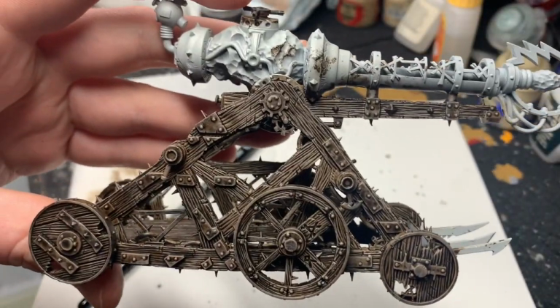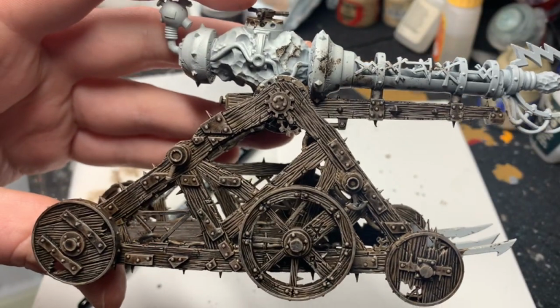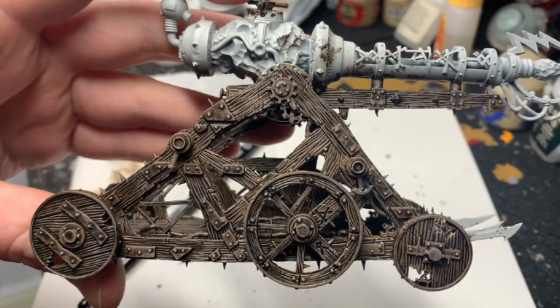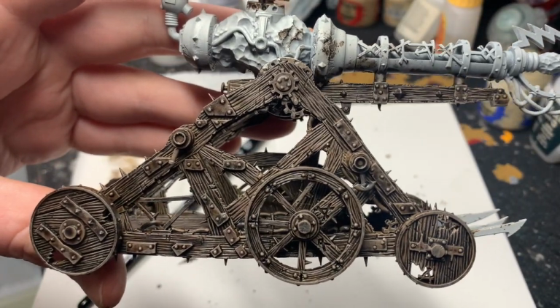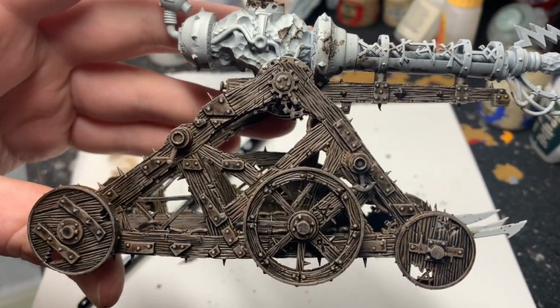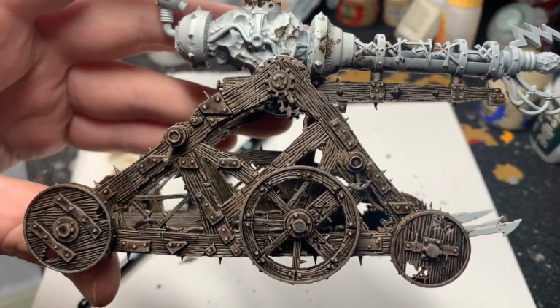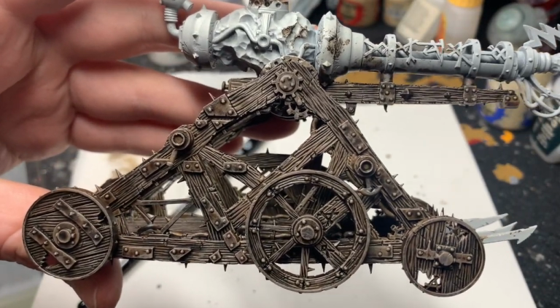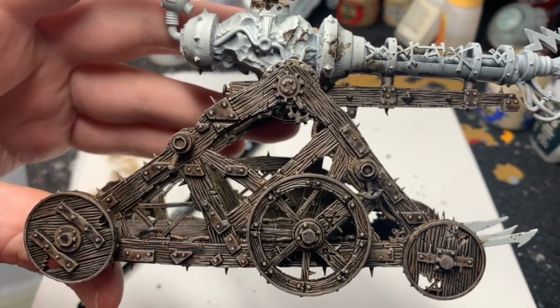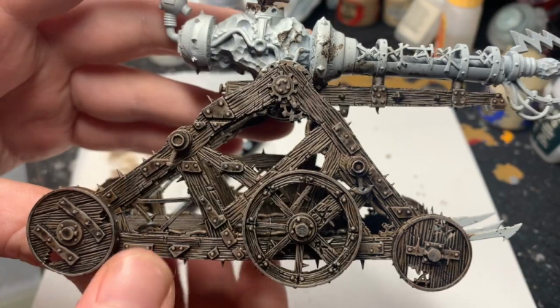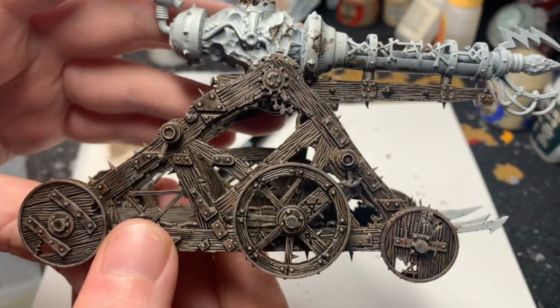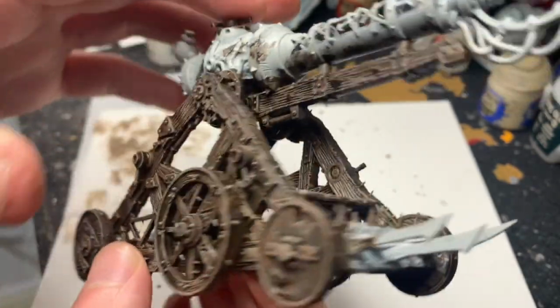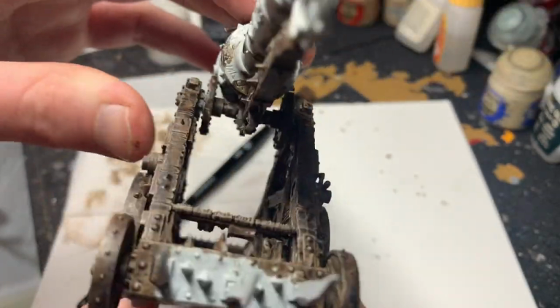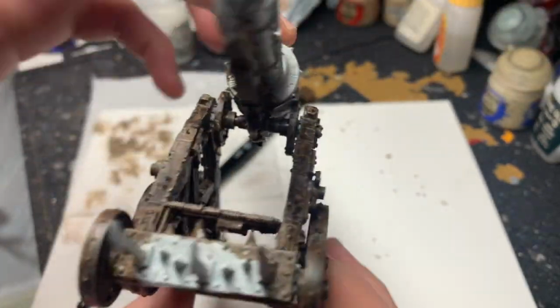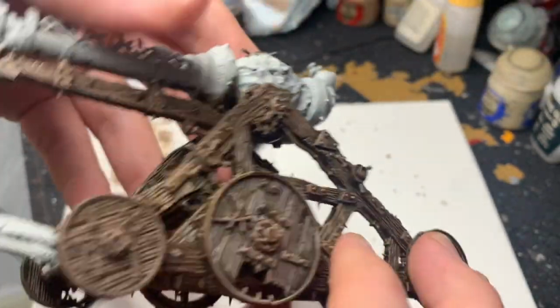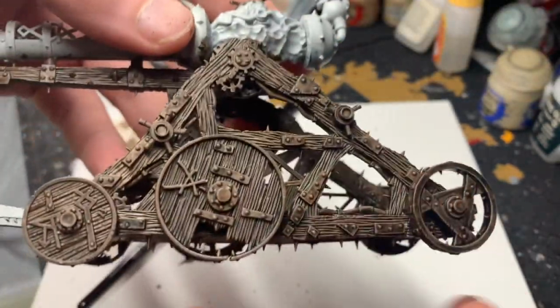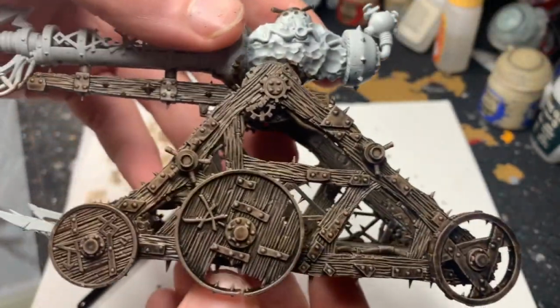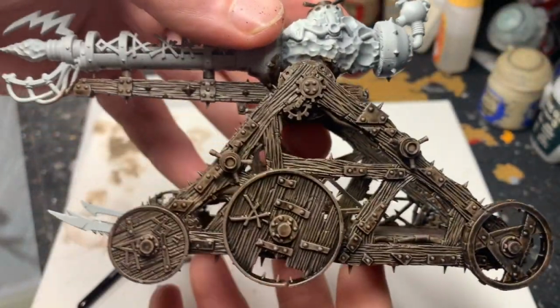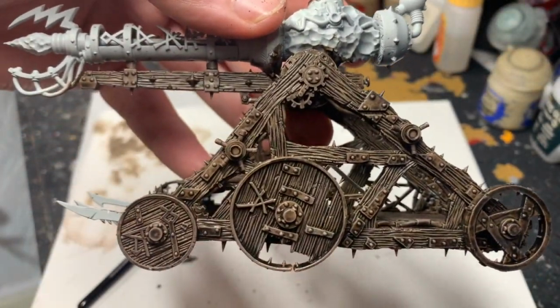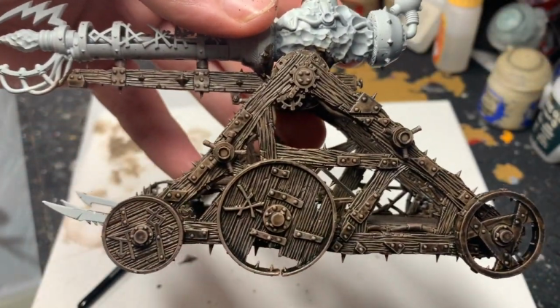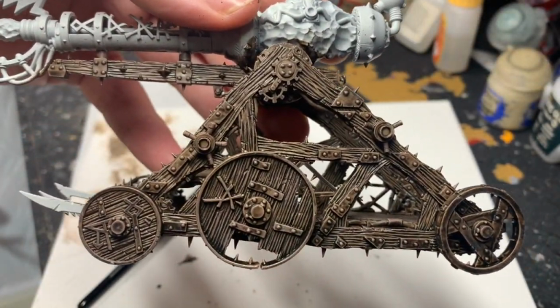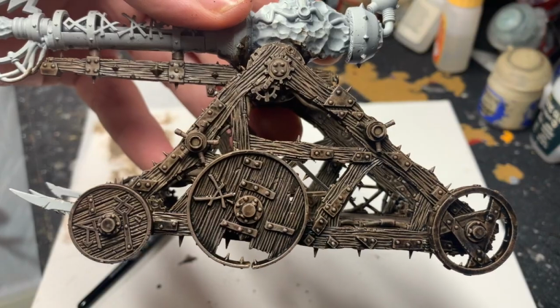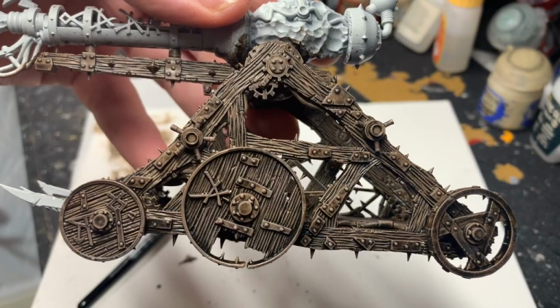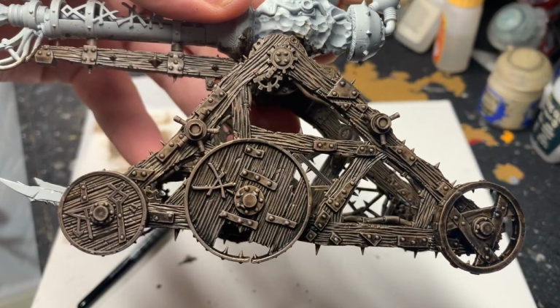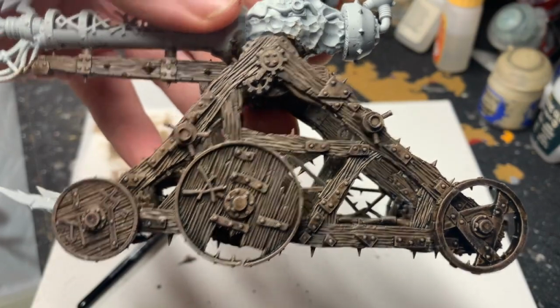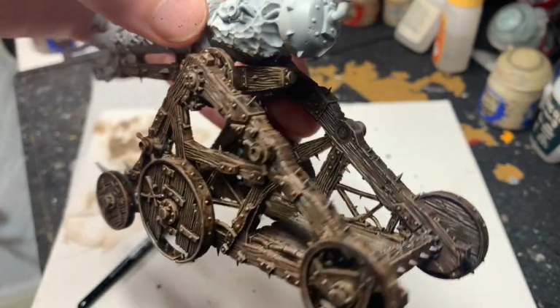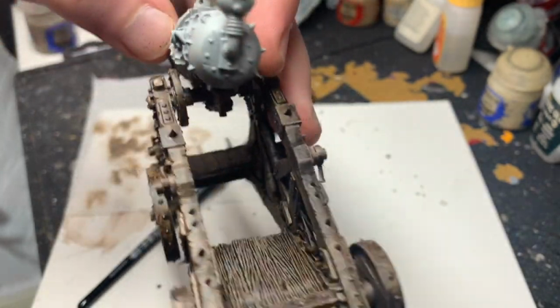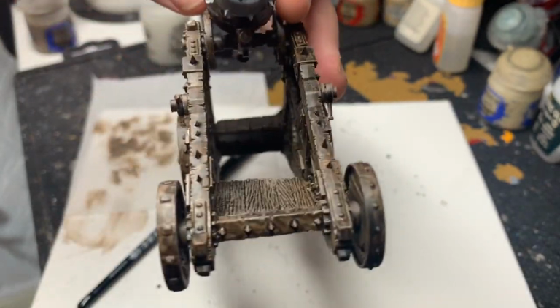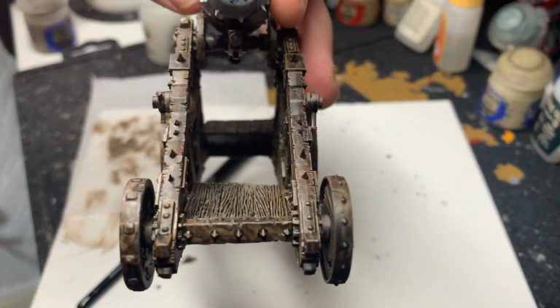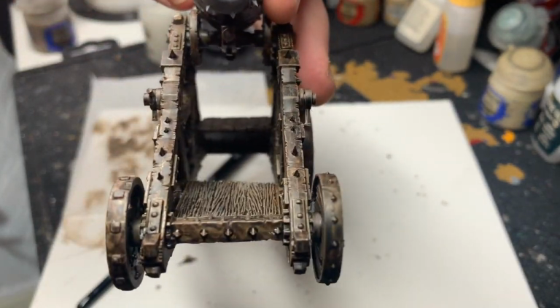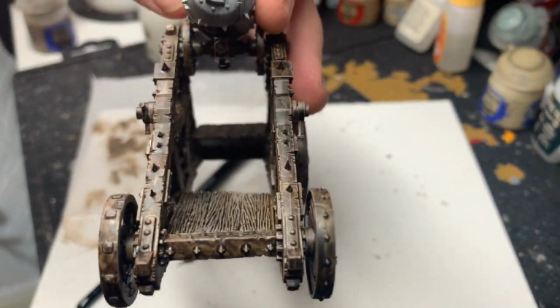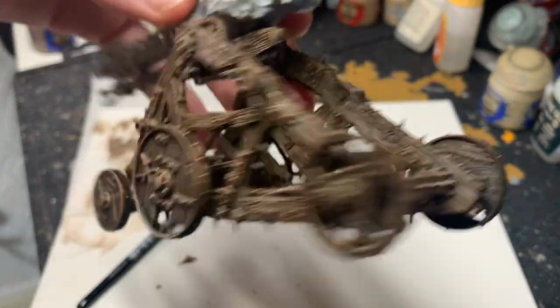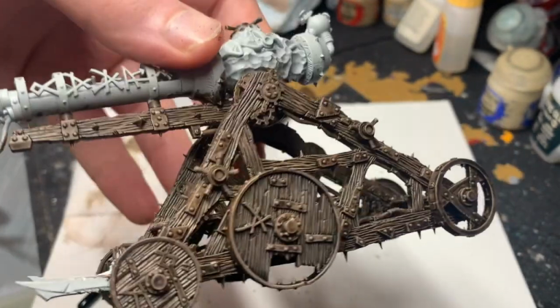And here it is done. That looks more like wood now. Those little dry brushes have really helped pick out the model and those highlights, and those grooves and details. And that's it — that's a wood effect for your miniatures or terrain.